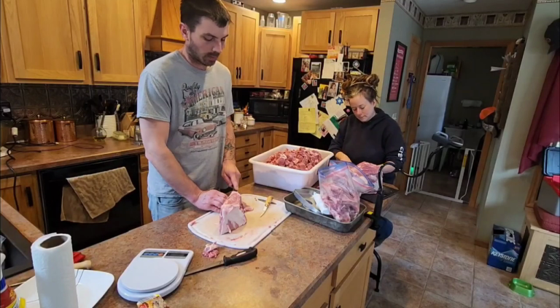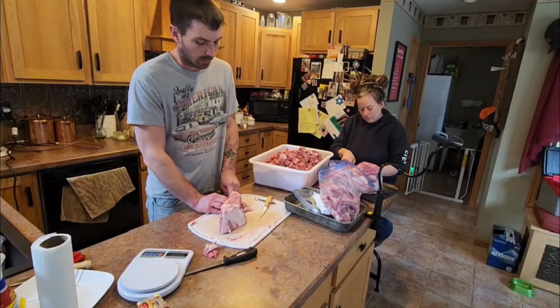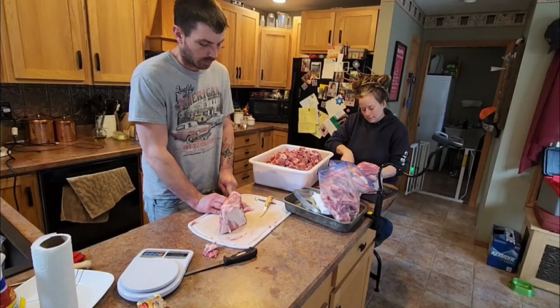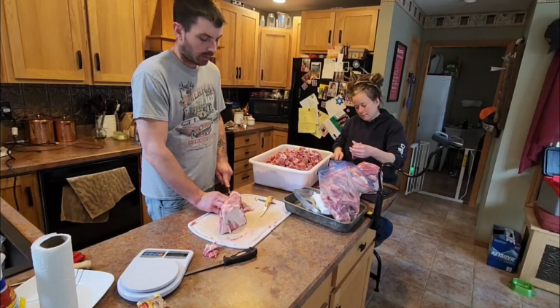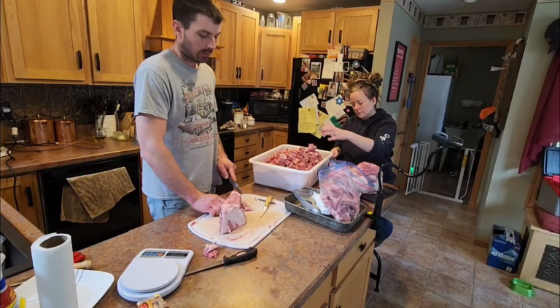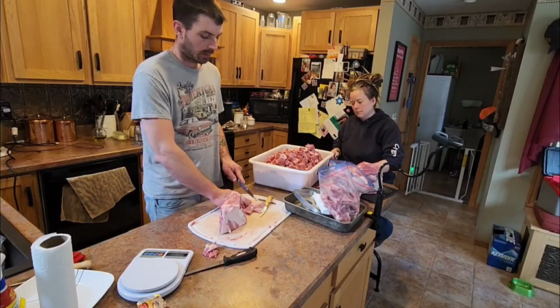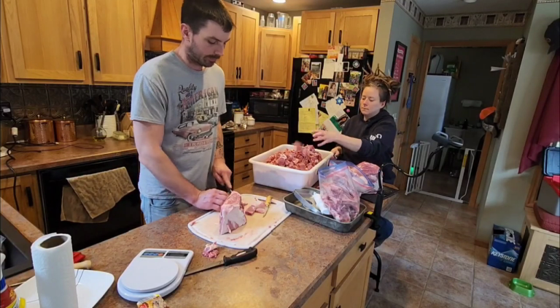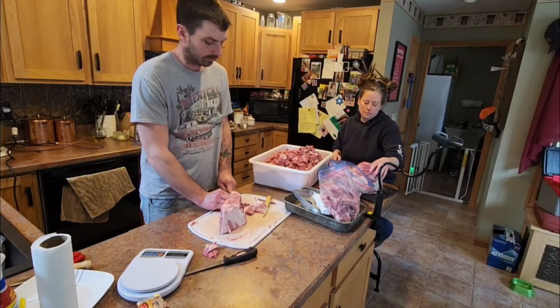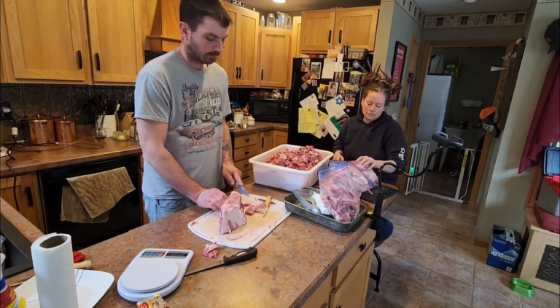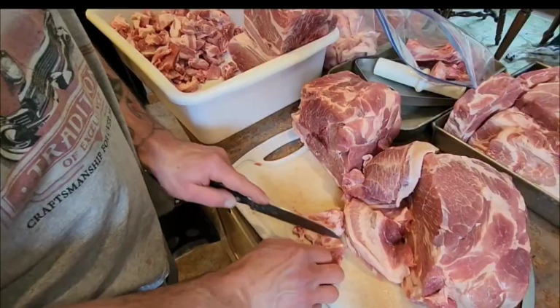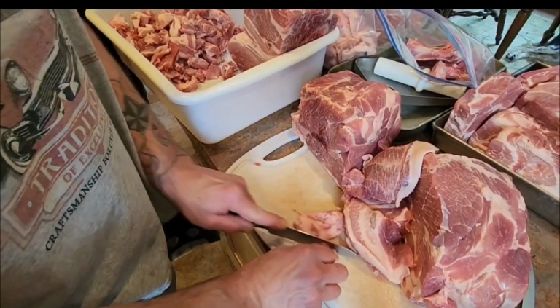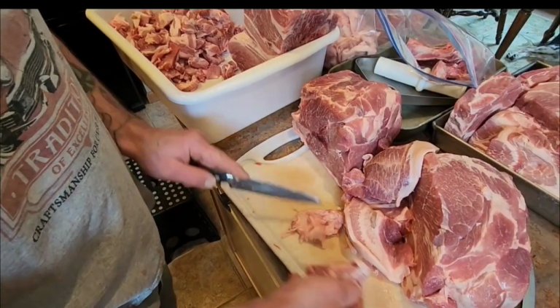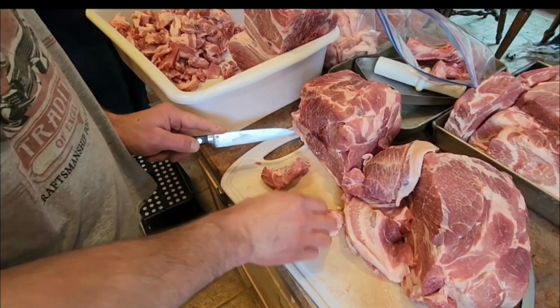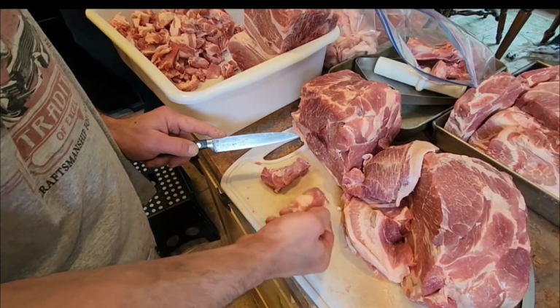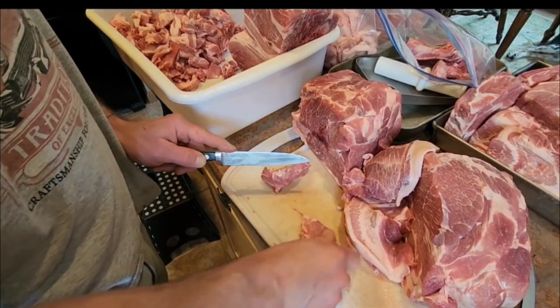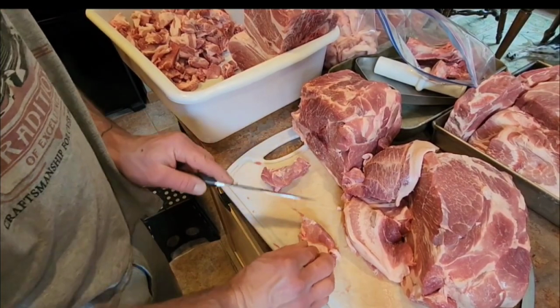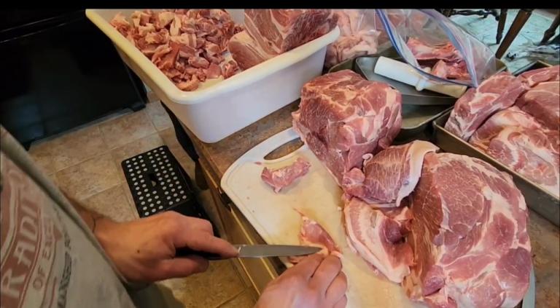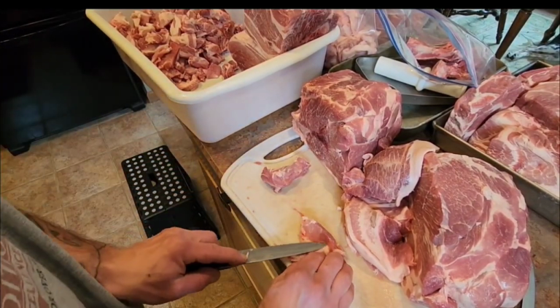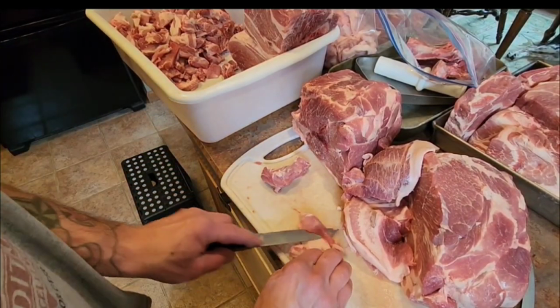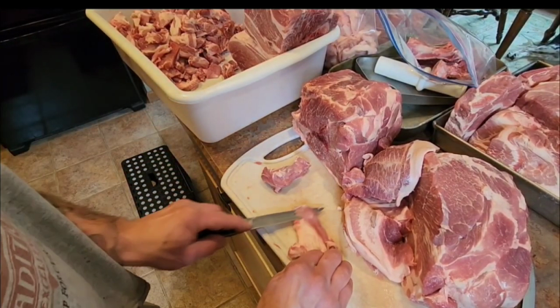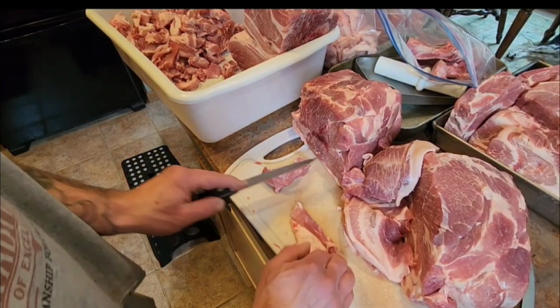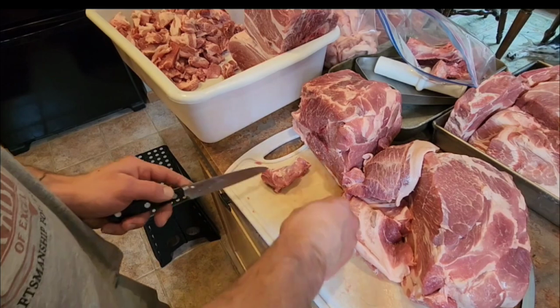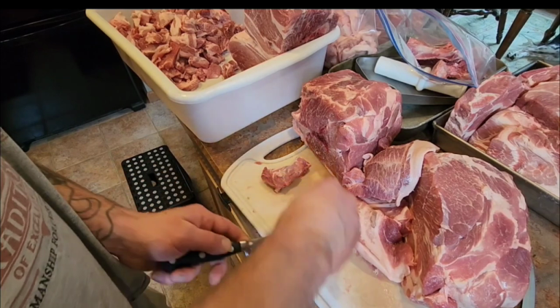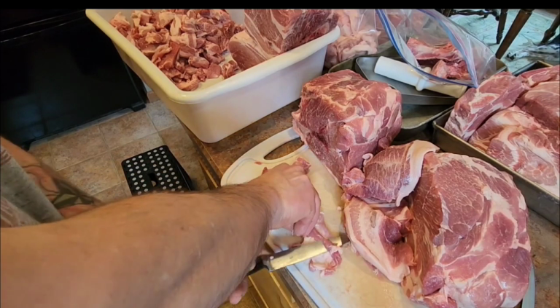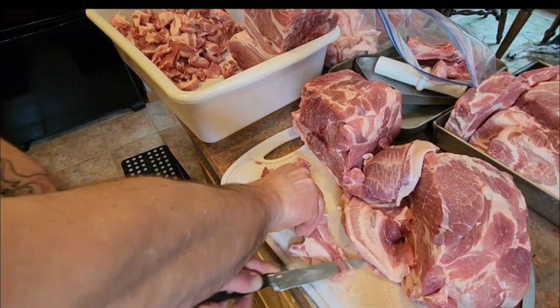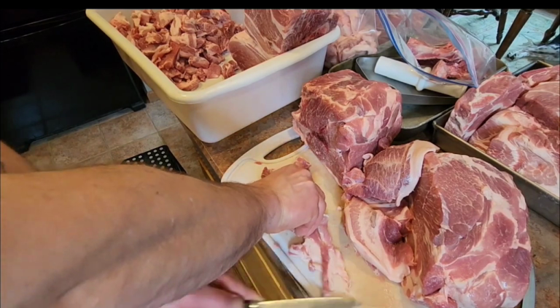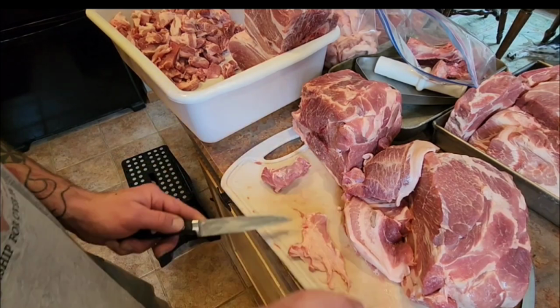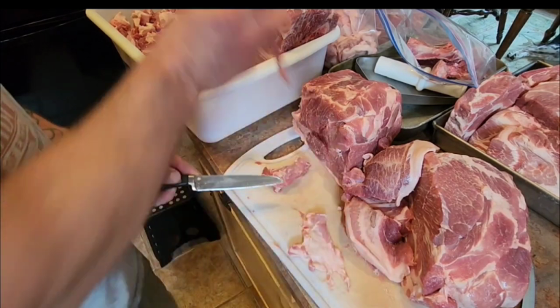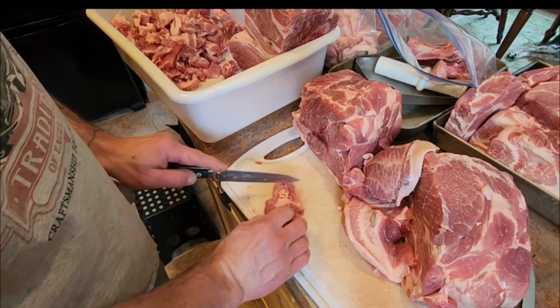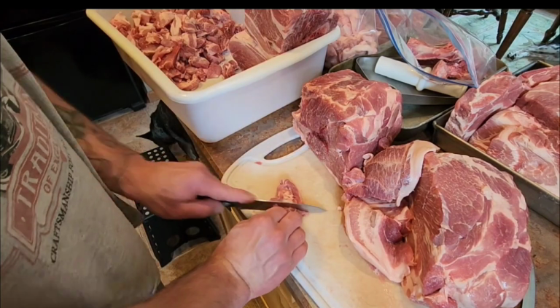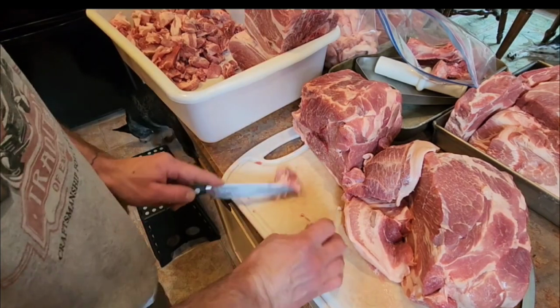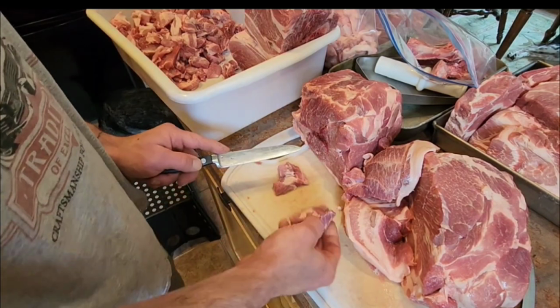We're going to debone our rumps or shoulders and cut them into one-inch cubes. We're also going to remove the larger portions of fat, leaving basically the marbling behind.